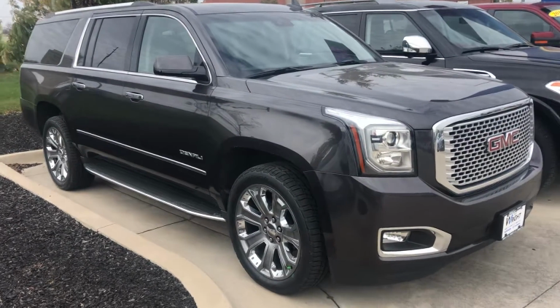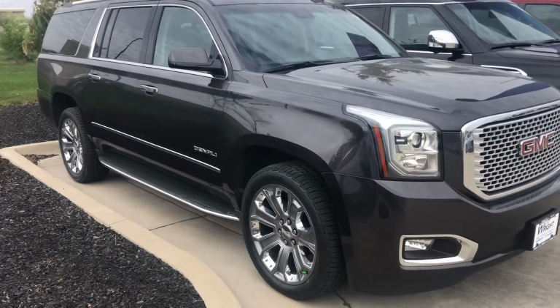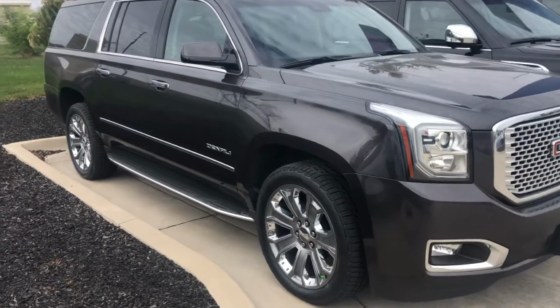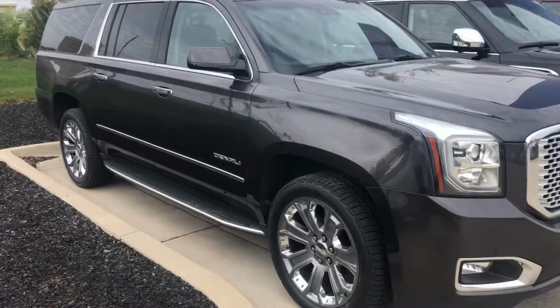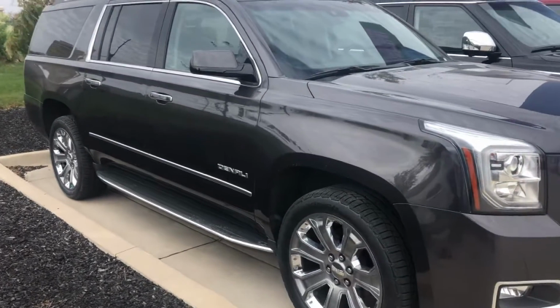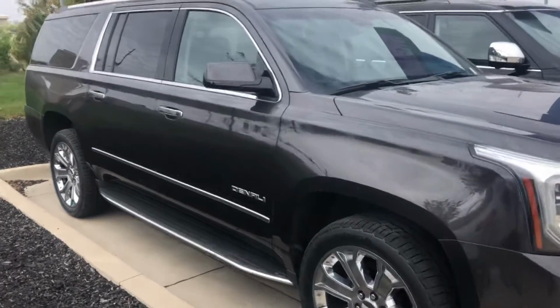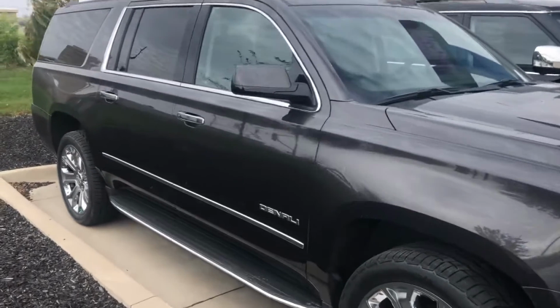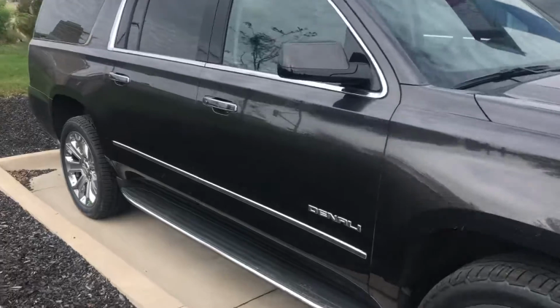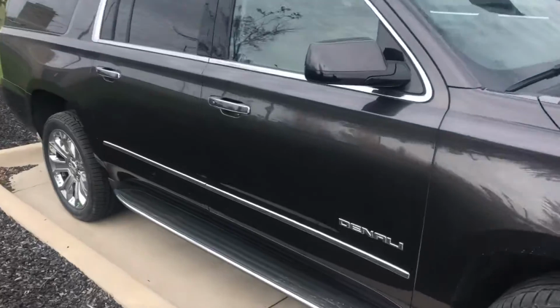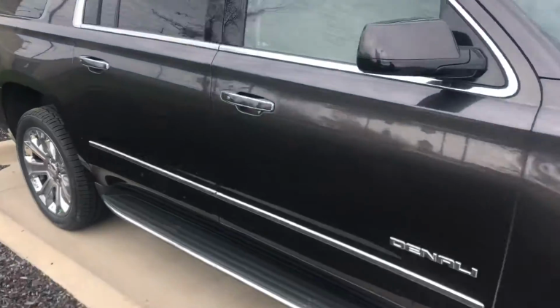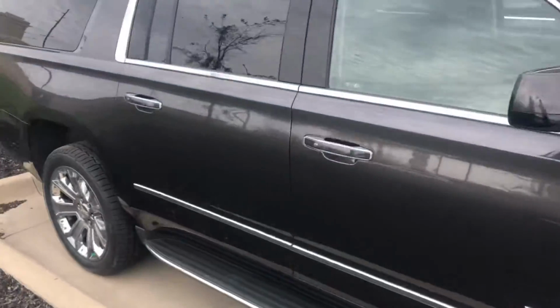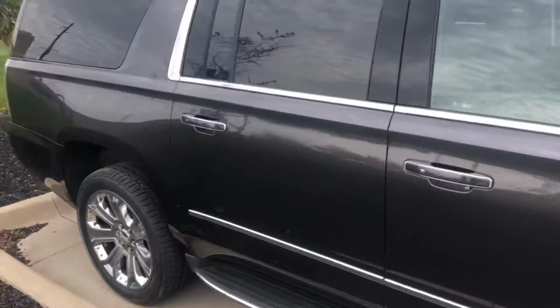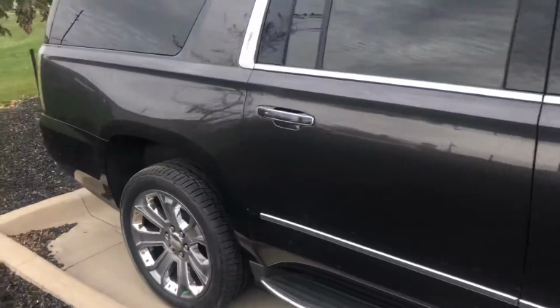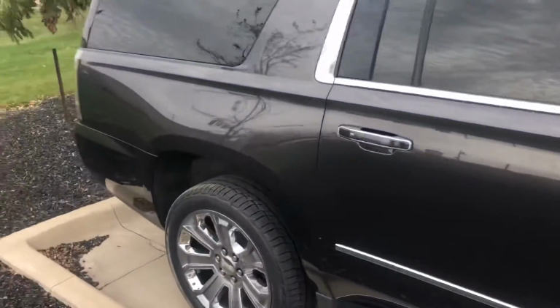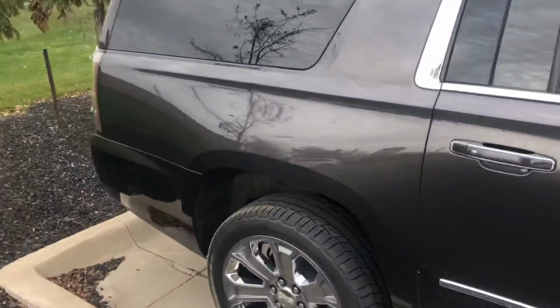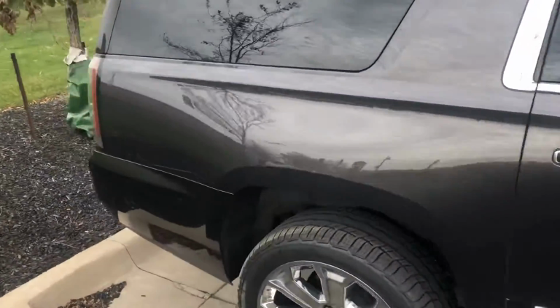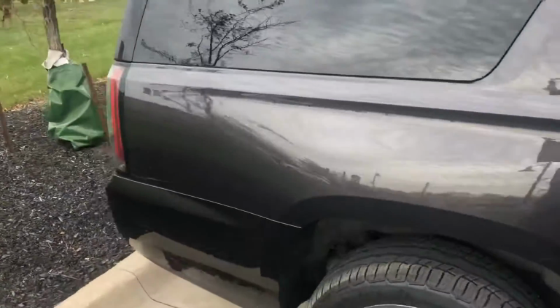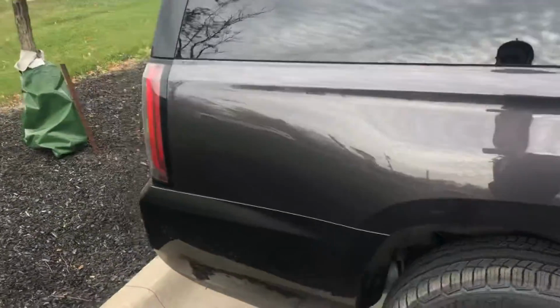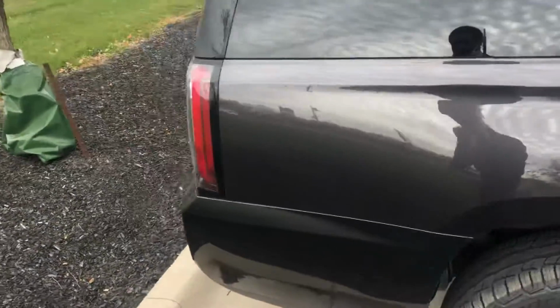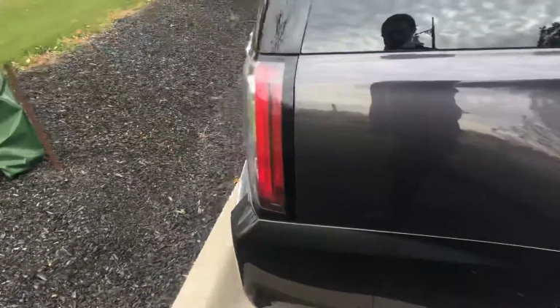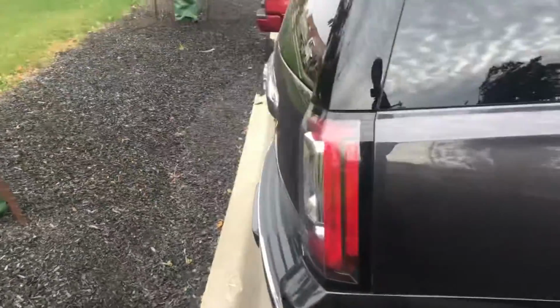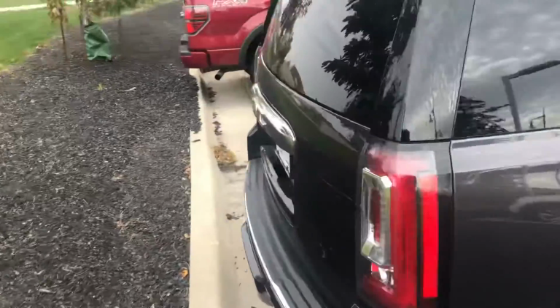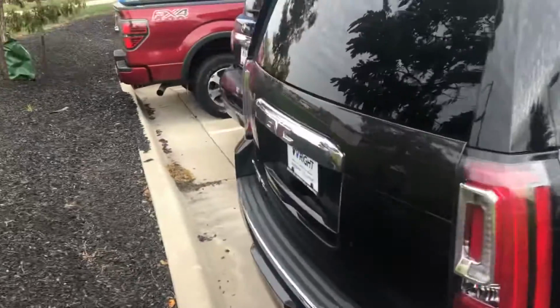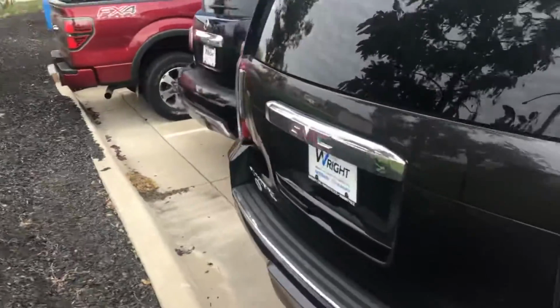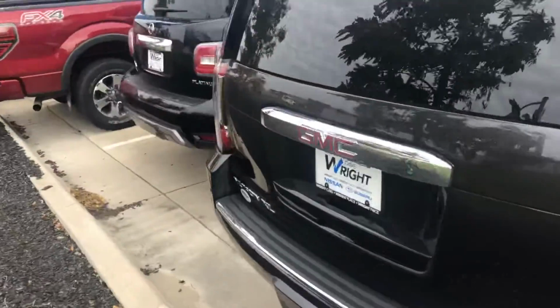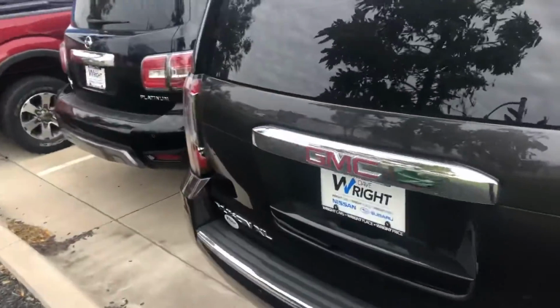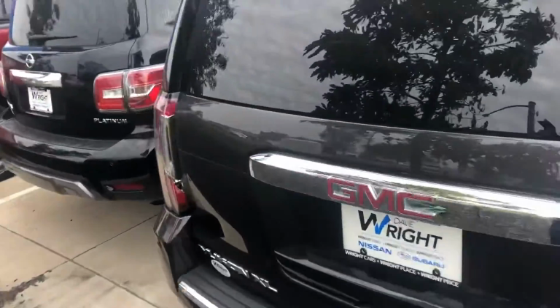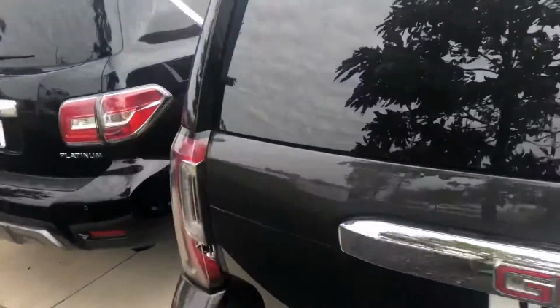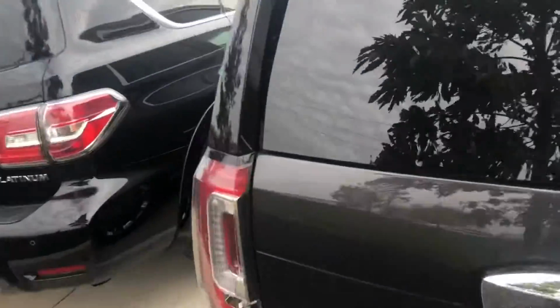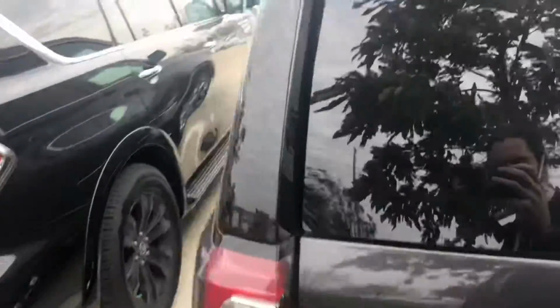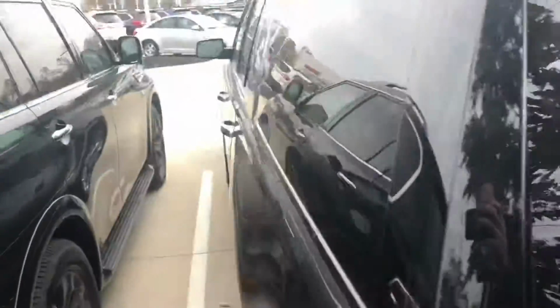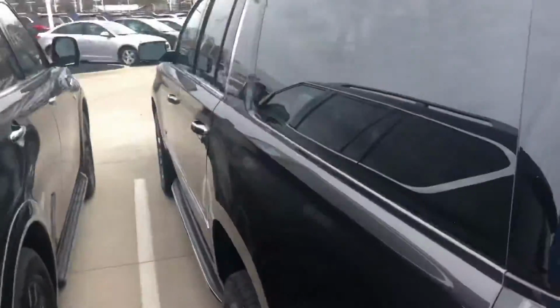Super clean on the outside too. I don't see a scratch on this thing anywhere, so clearly the people that owned it took great care of it. Looking really stylish — very clean on the outside.